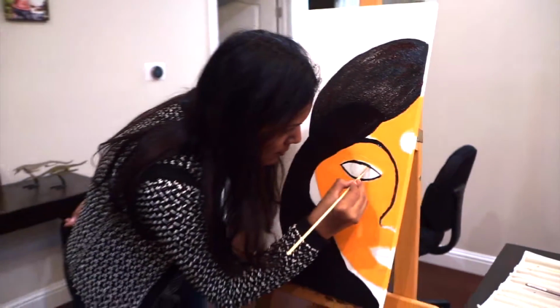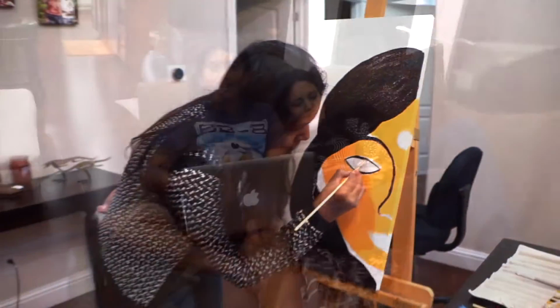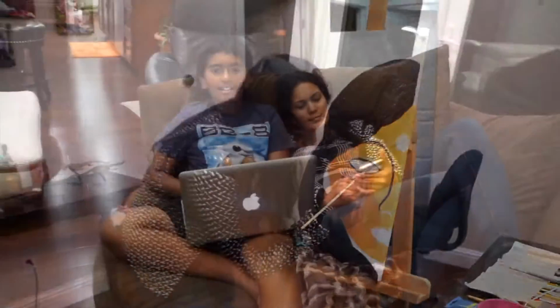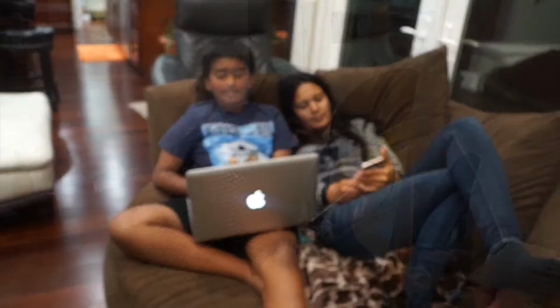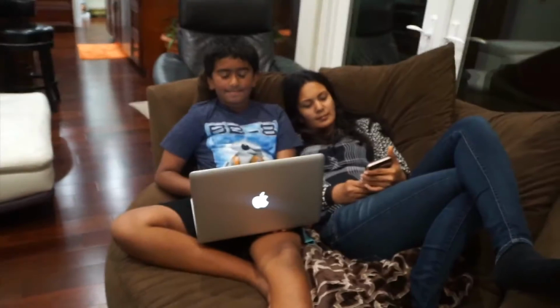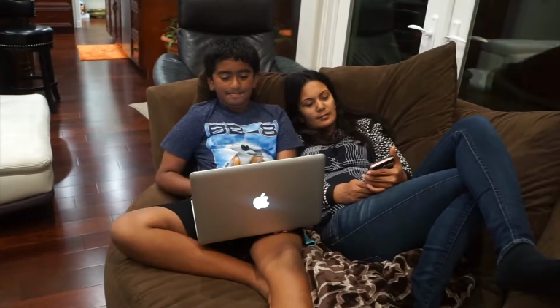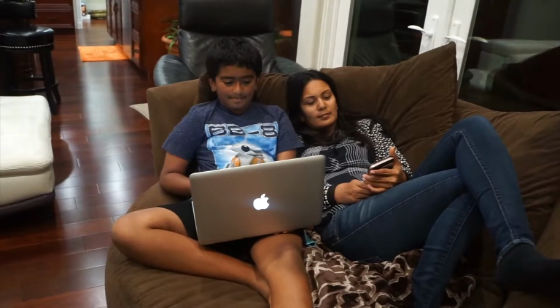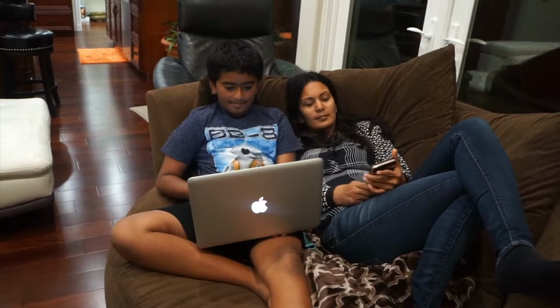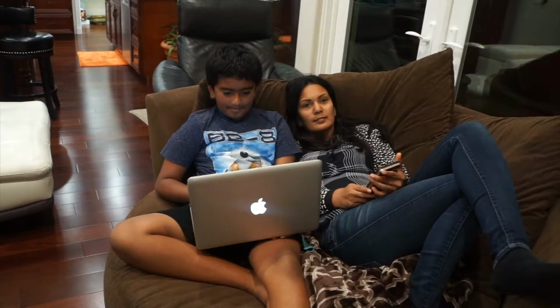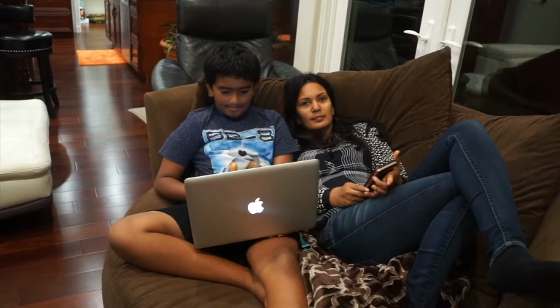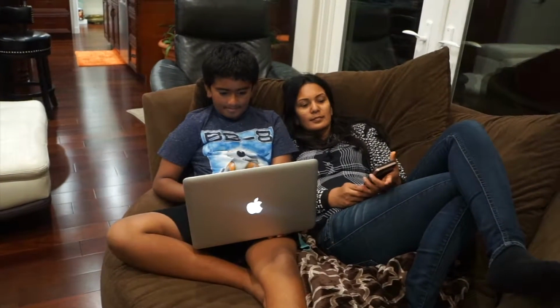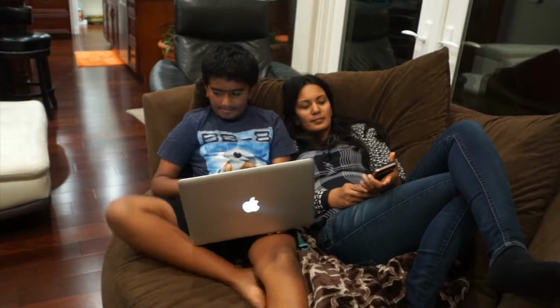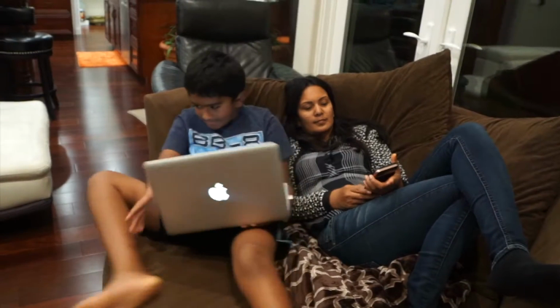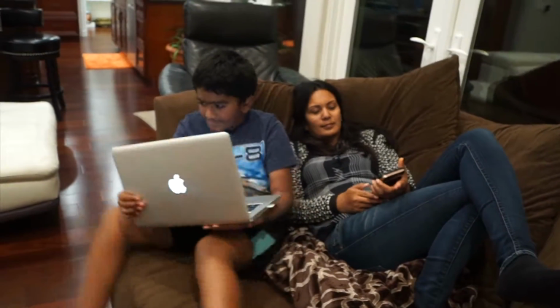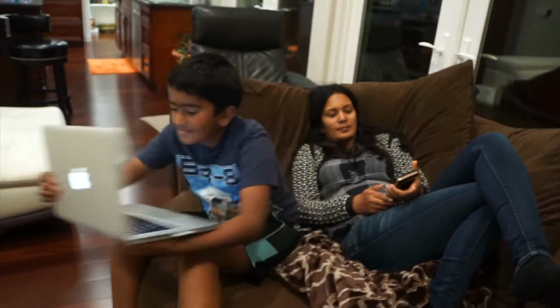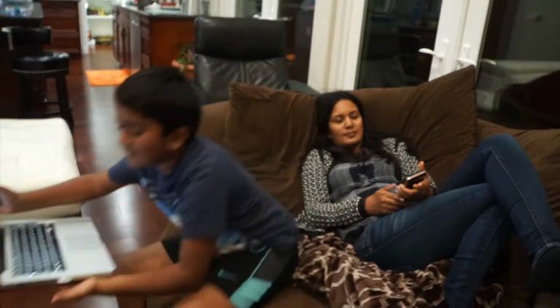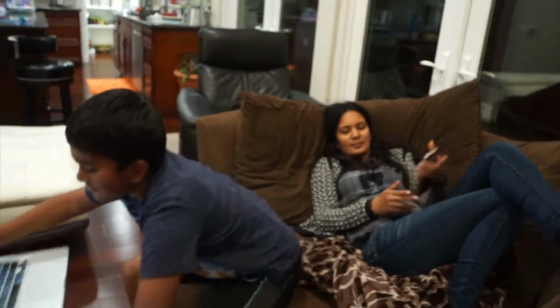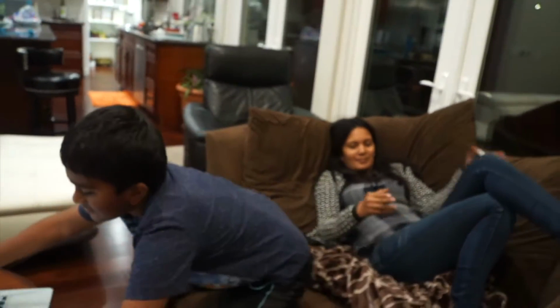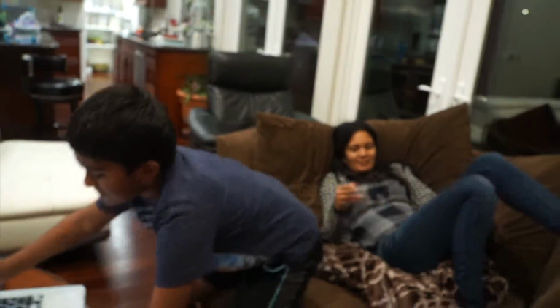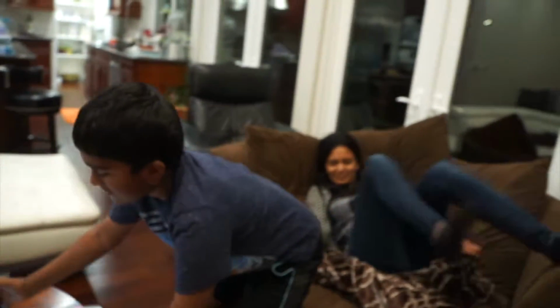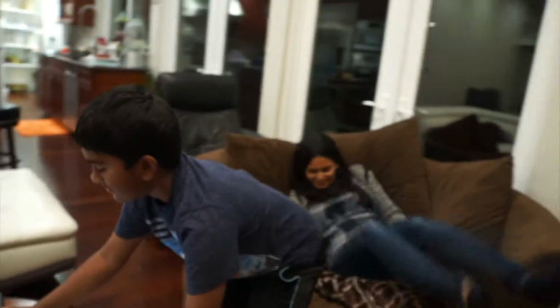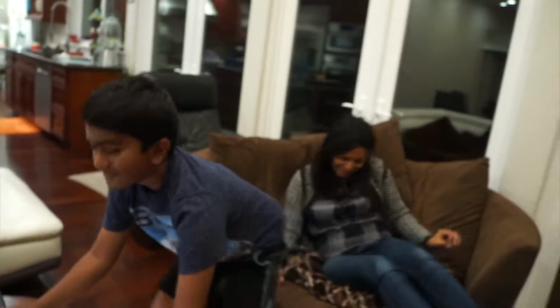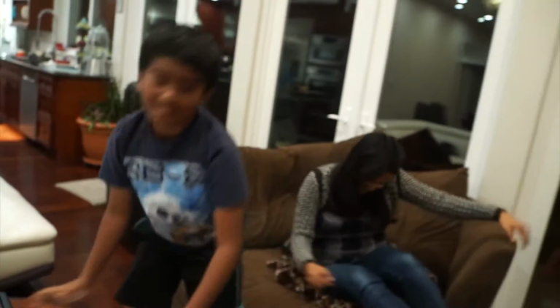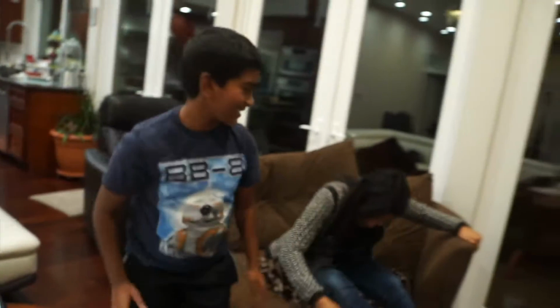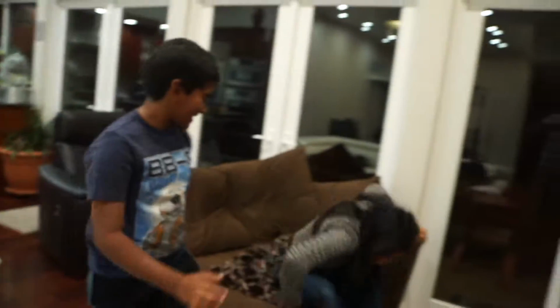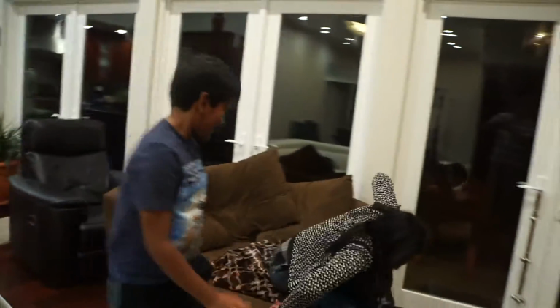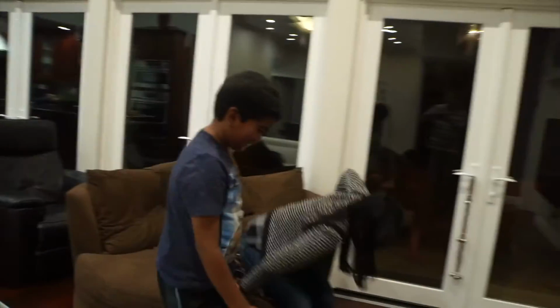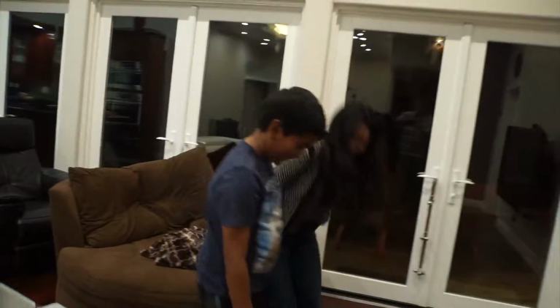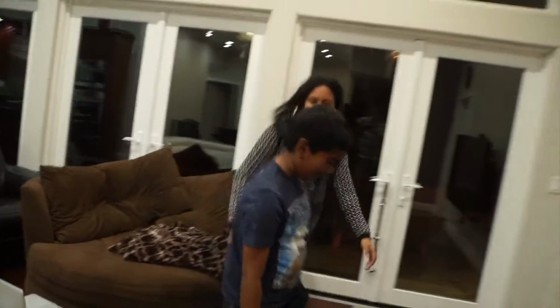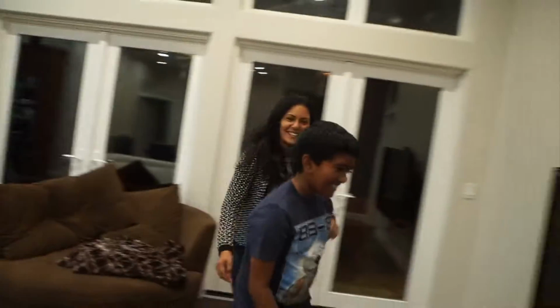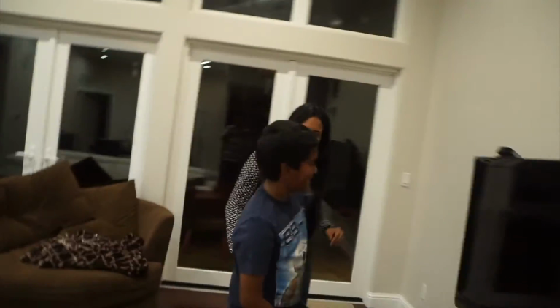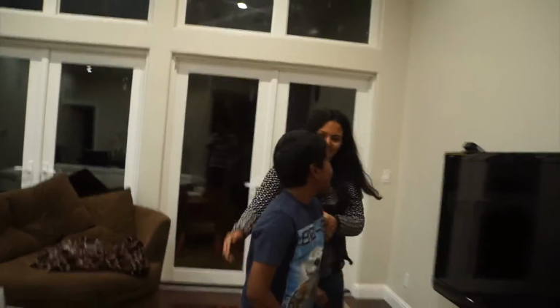Are you both ready? Alright, come on. Okay, let's go.